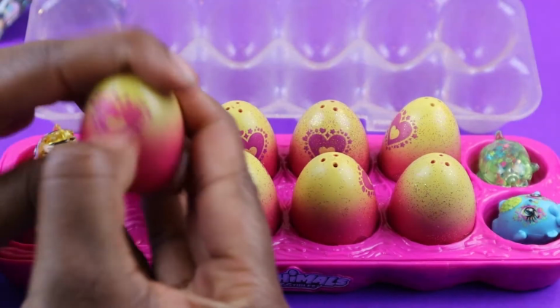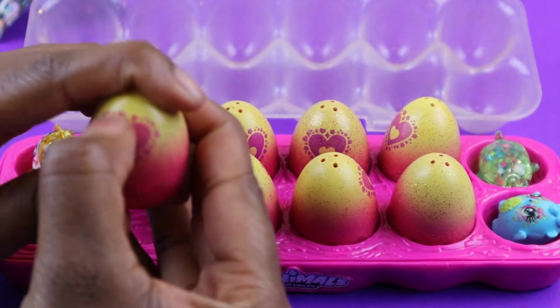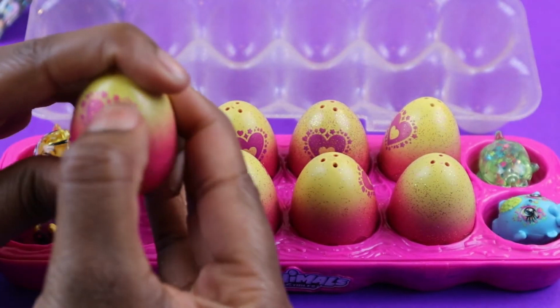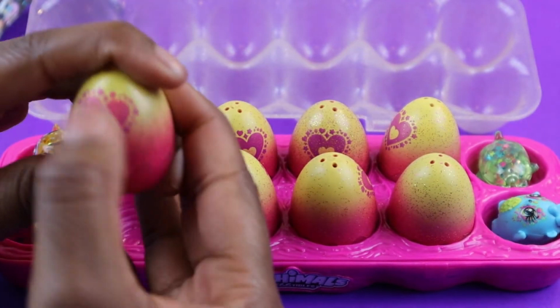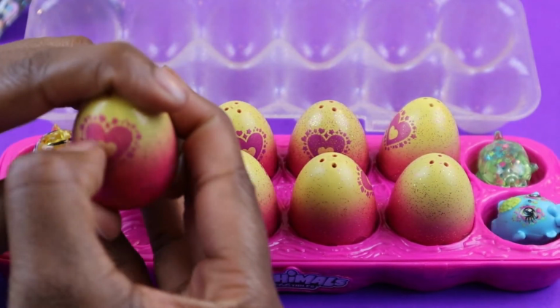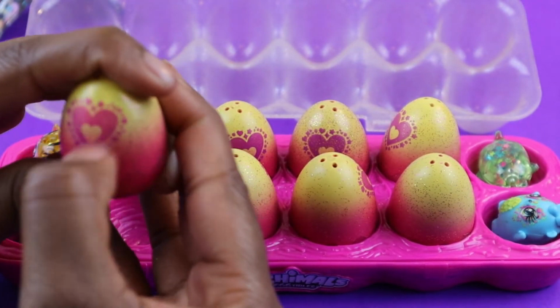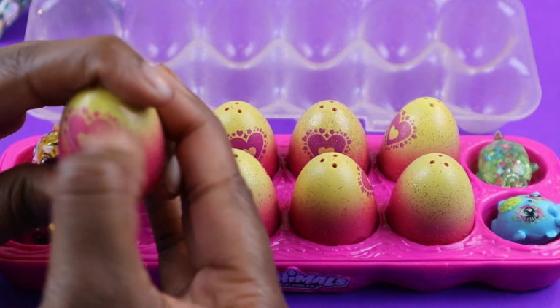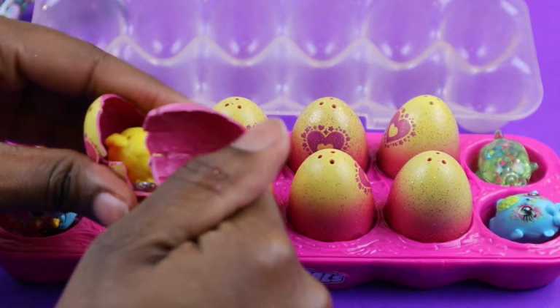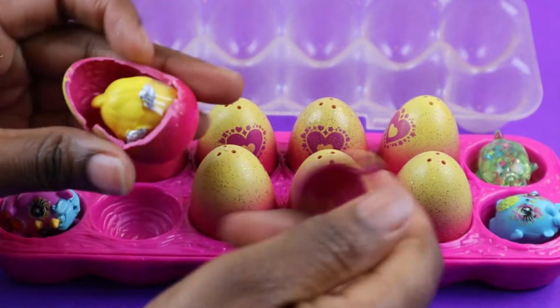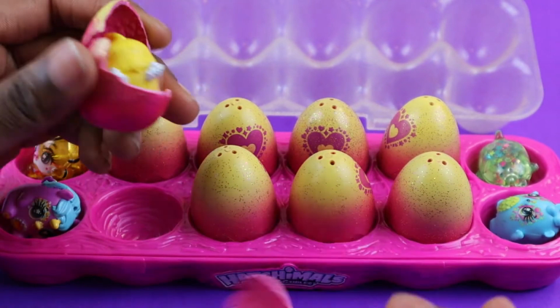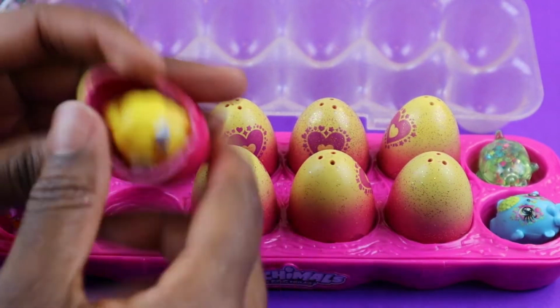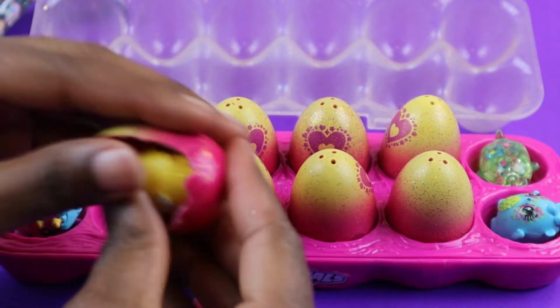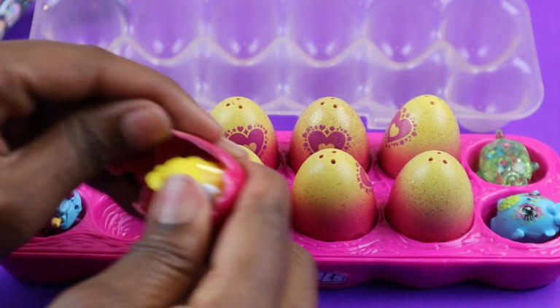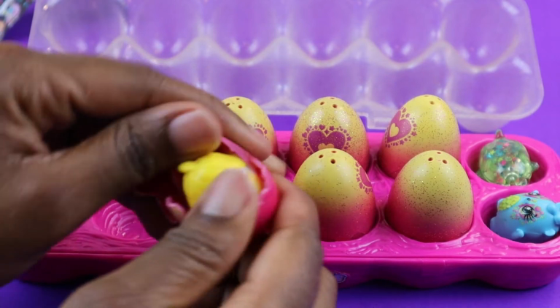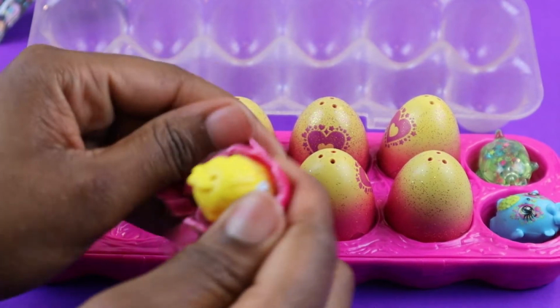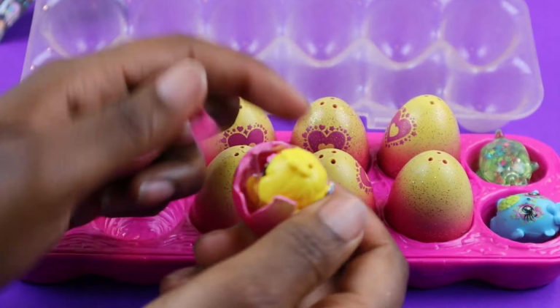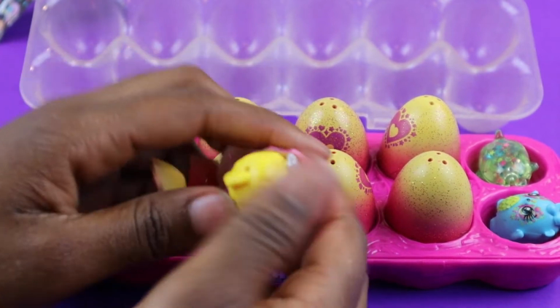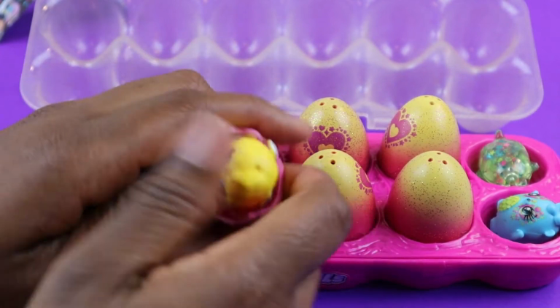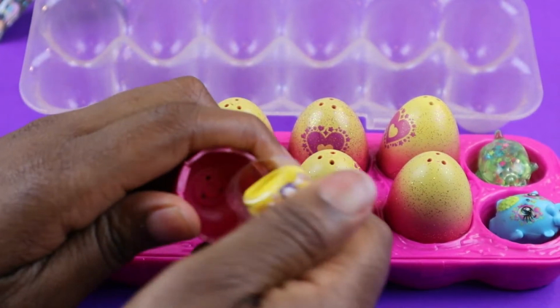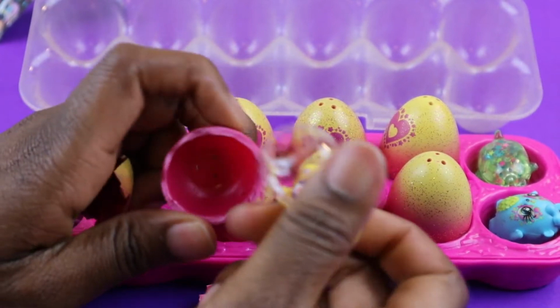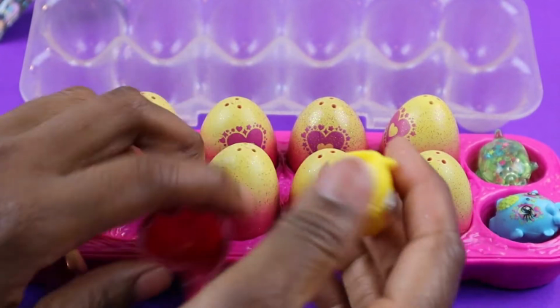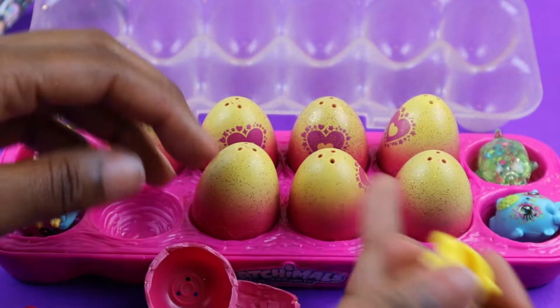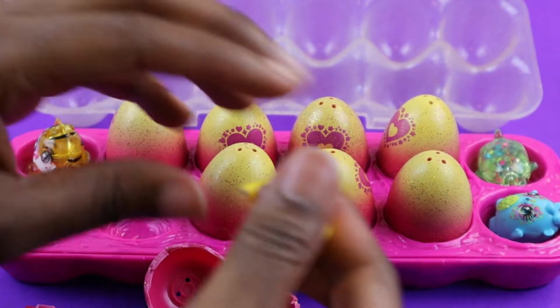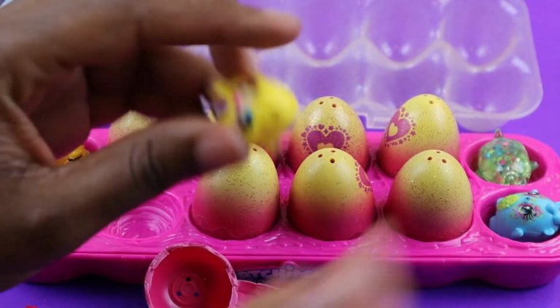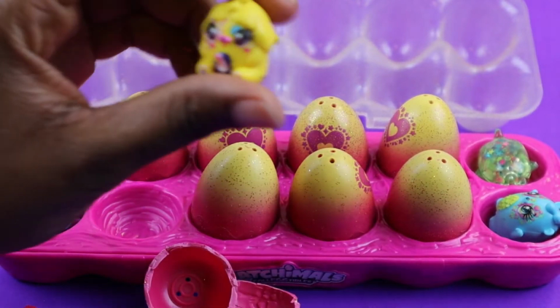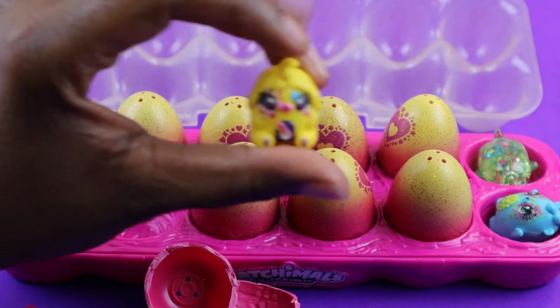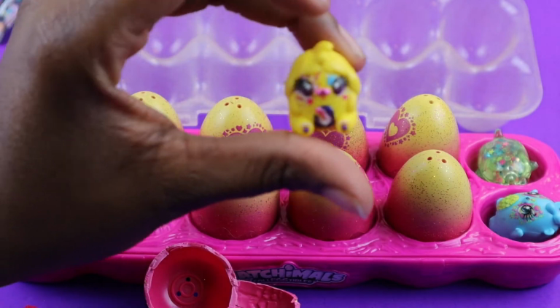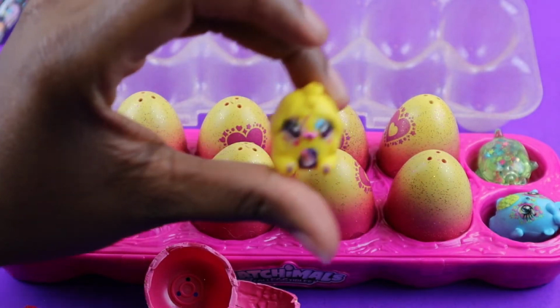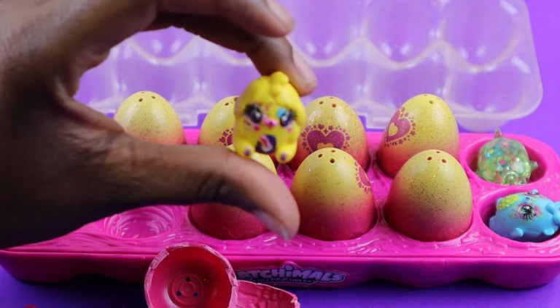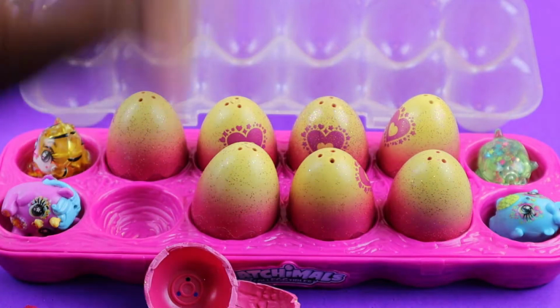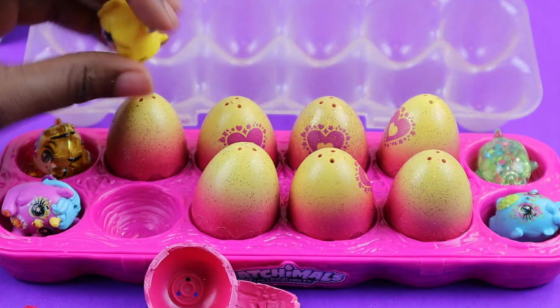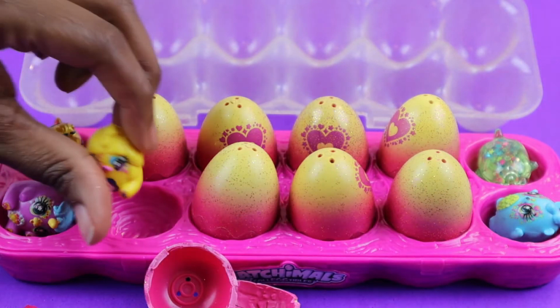So let's try to scratch it. There we go, and she broke apart. I like these Hatchimals because you break them and they hatch. And this is our yellow one — so she's pretty.